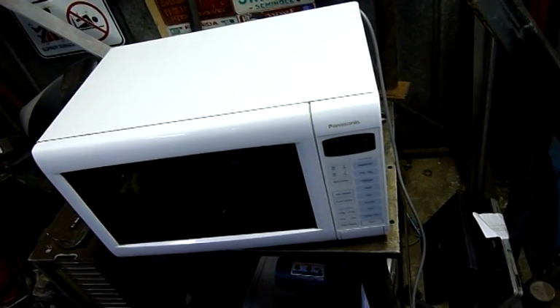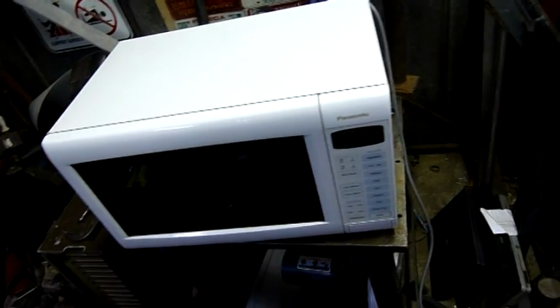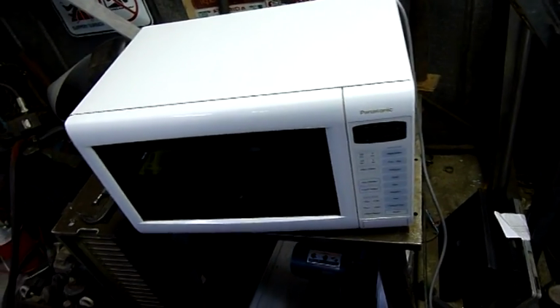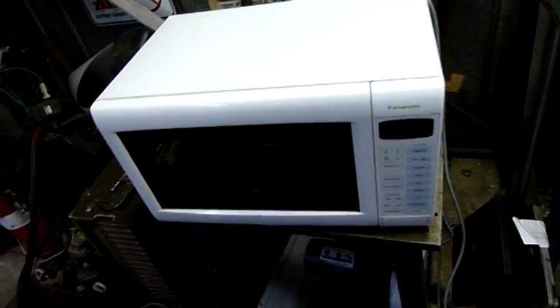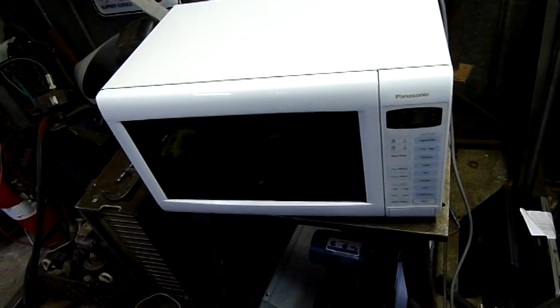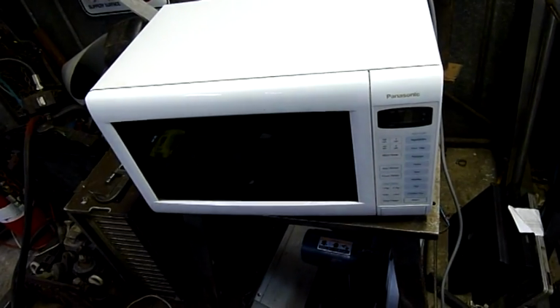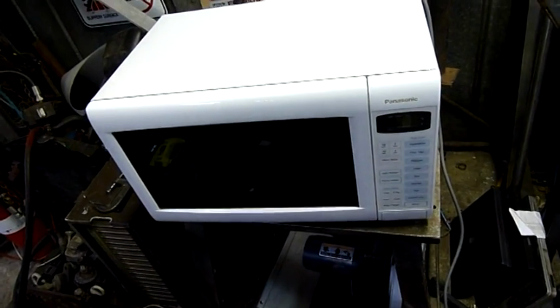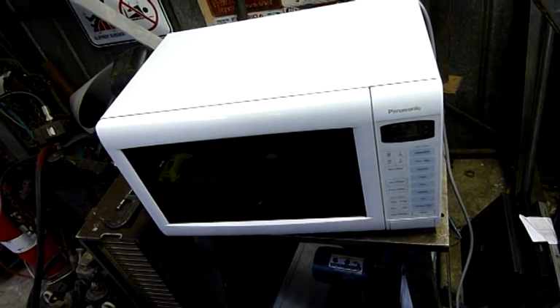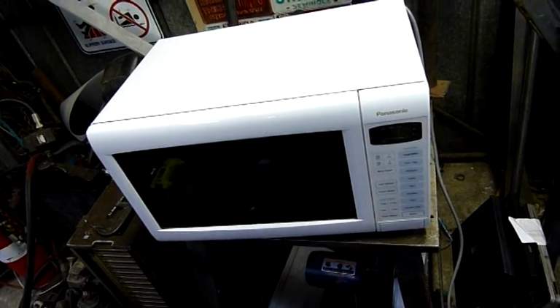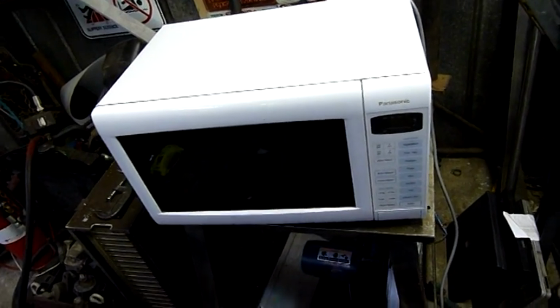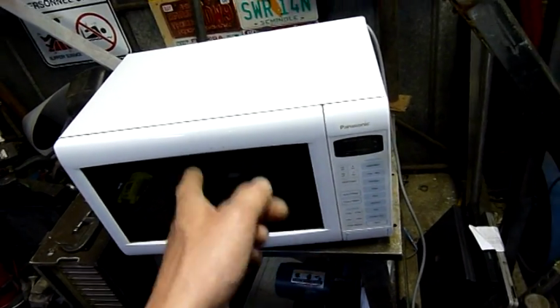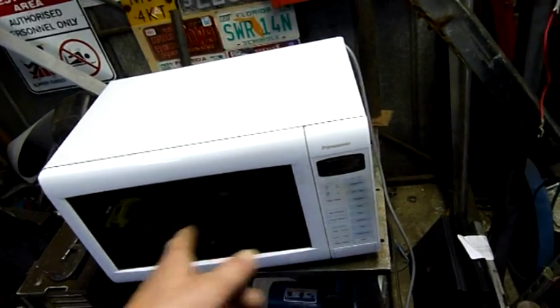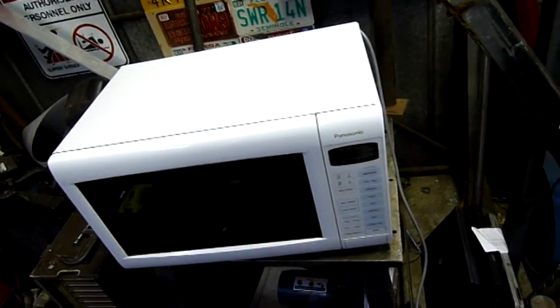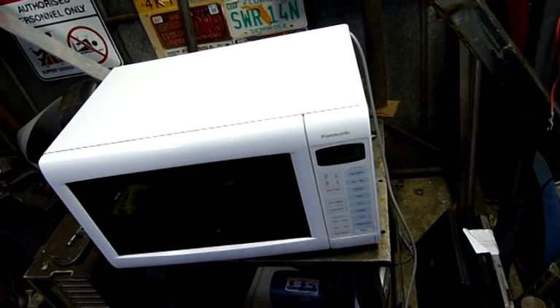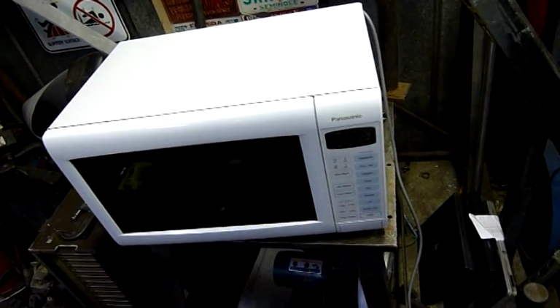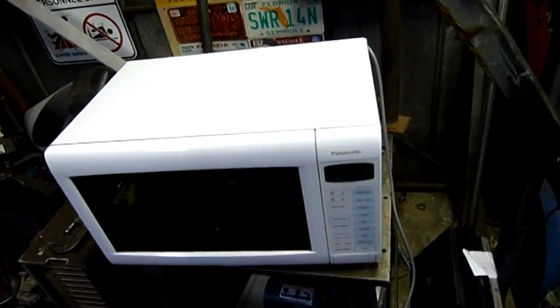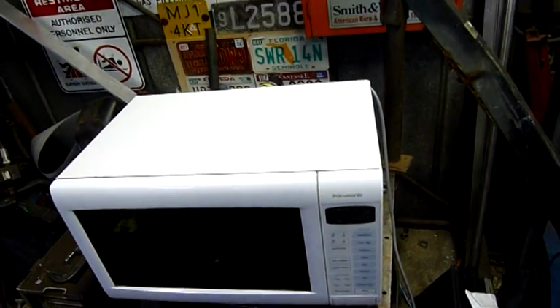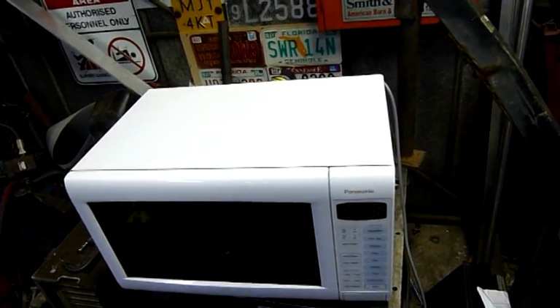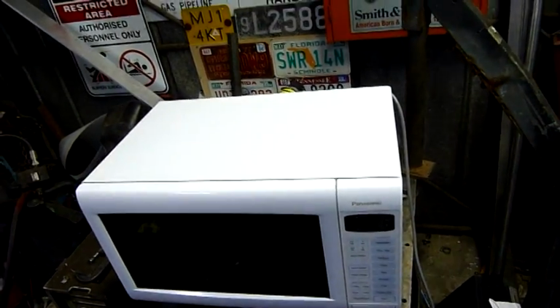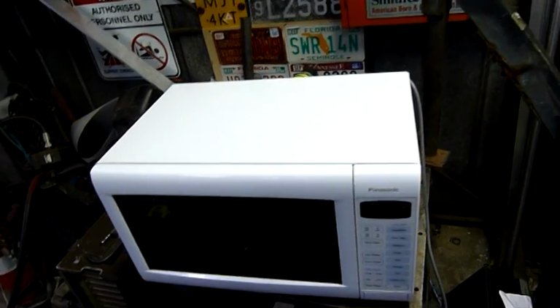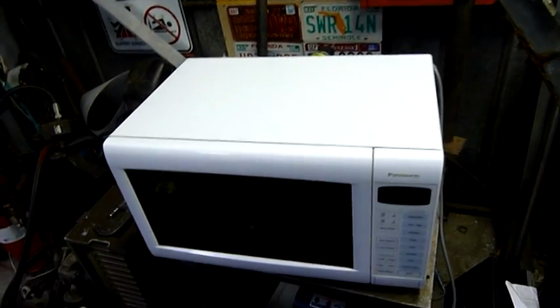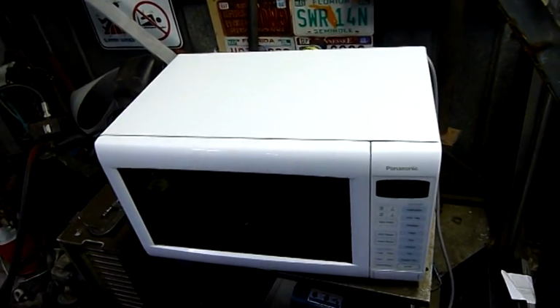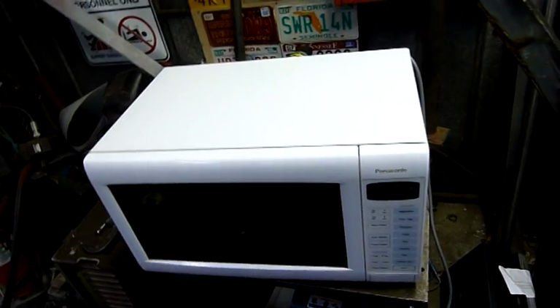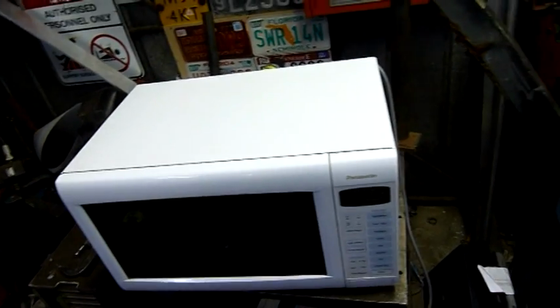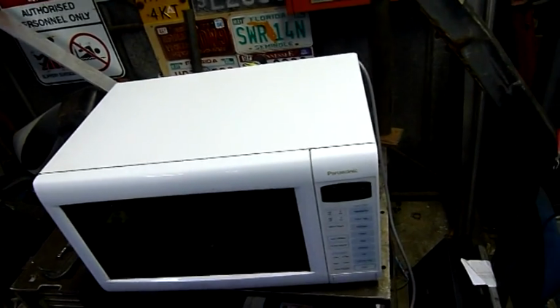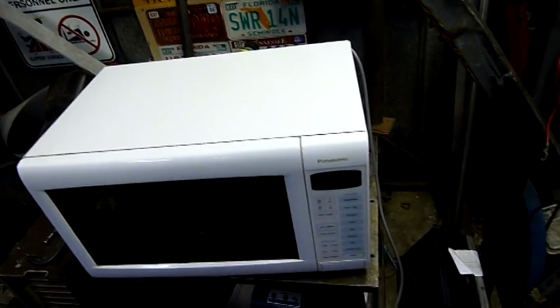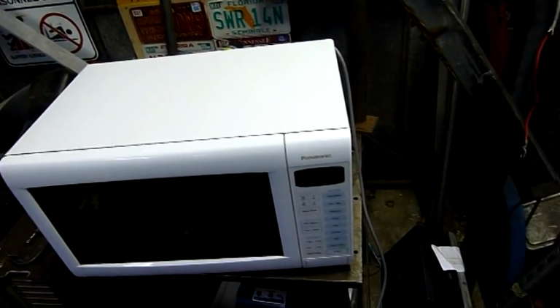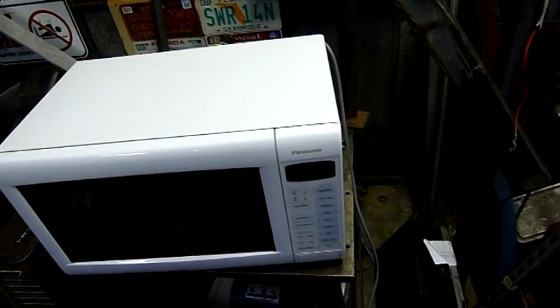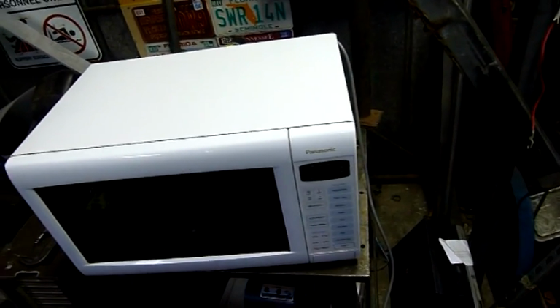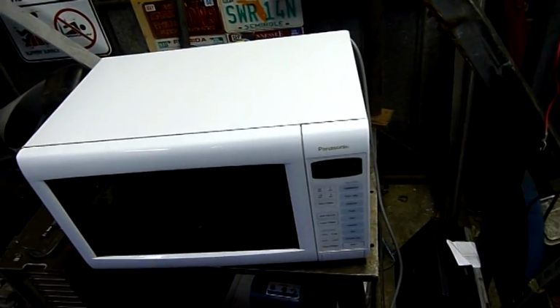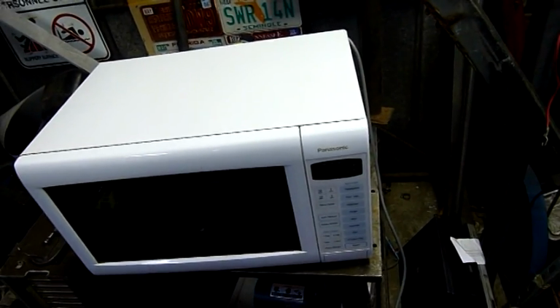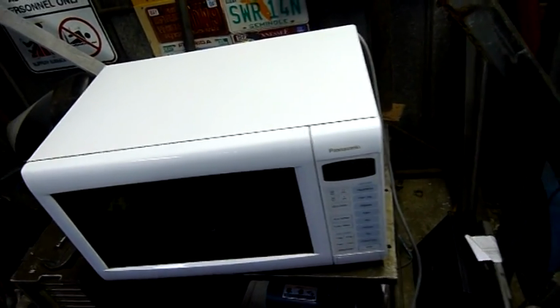Inverters are kind of crap. Even though my current inverter microwave, which is a newer version of this, is still going — which is good. When they do die, they're generally not worth fixing.